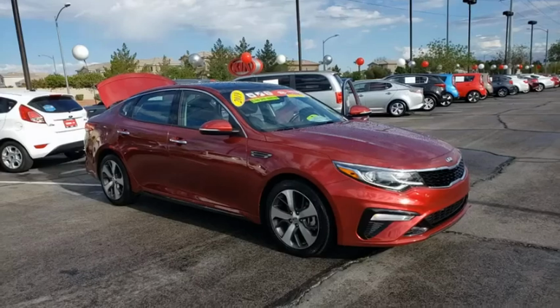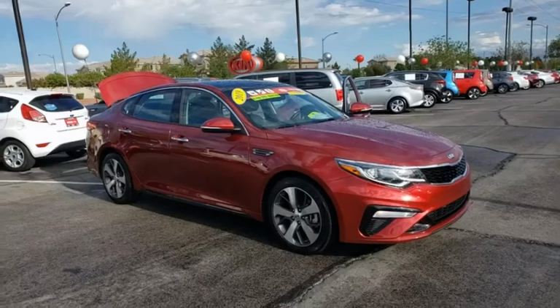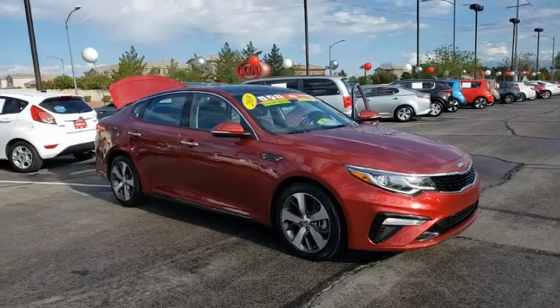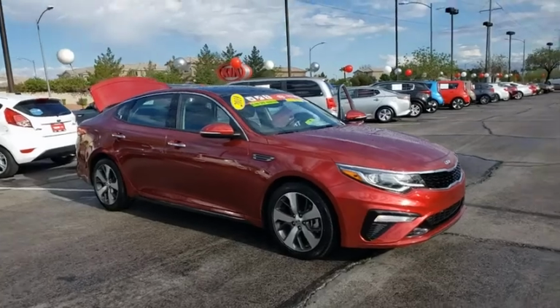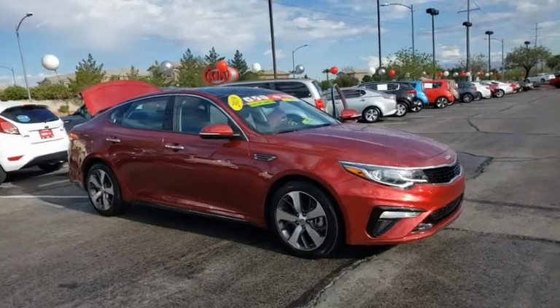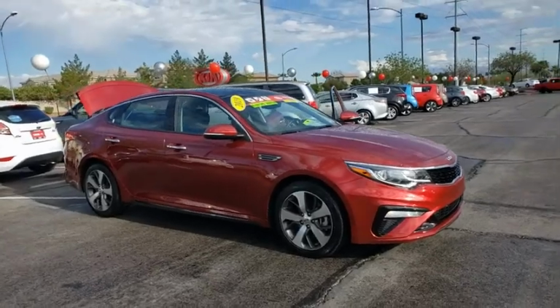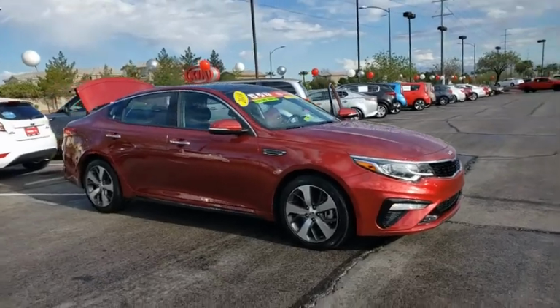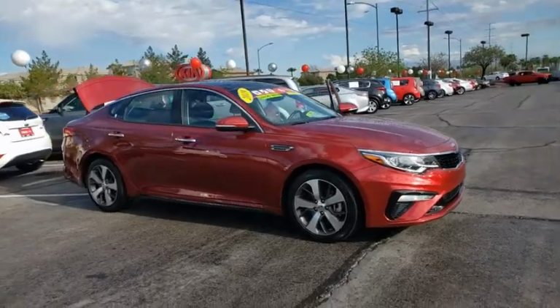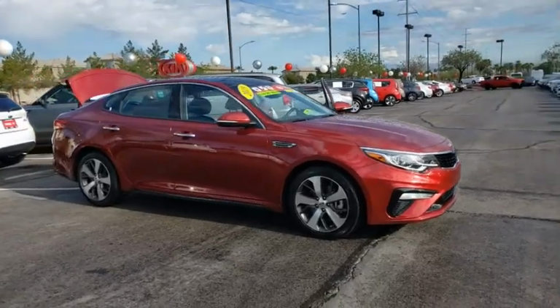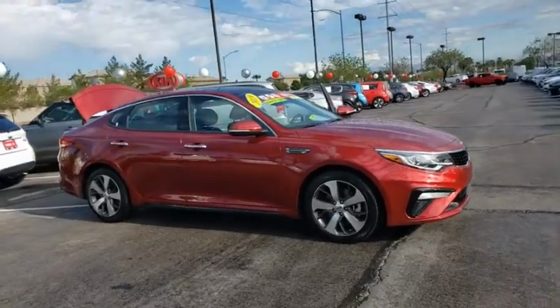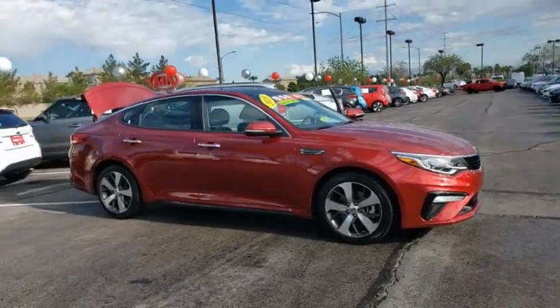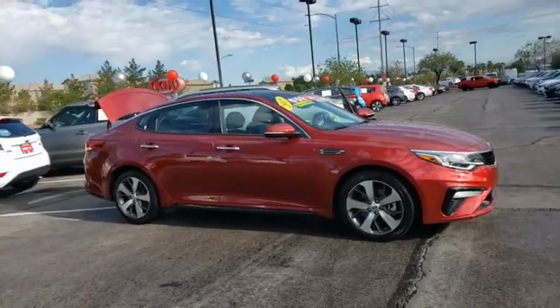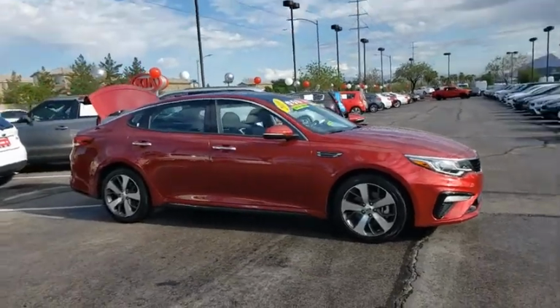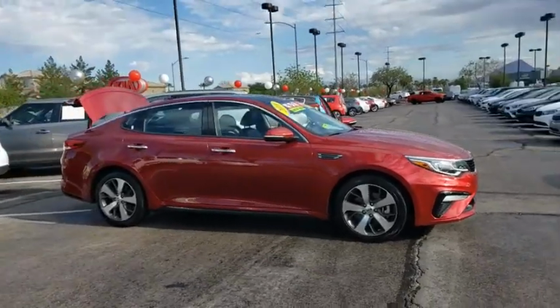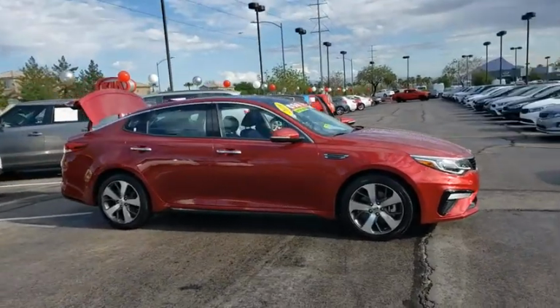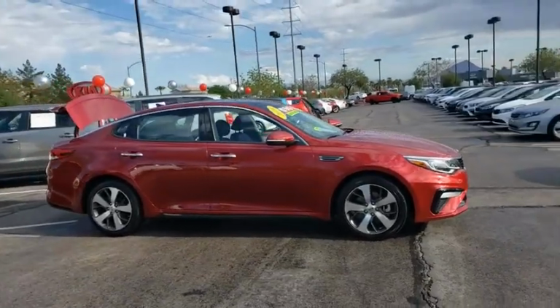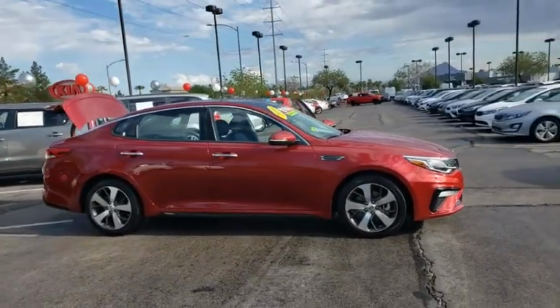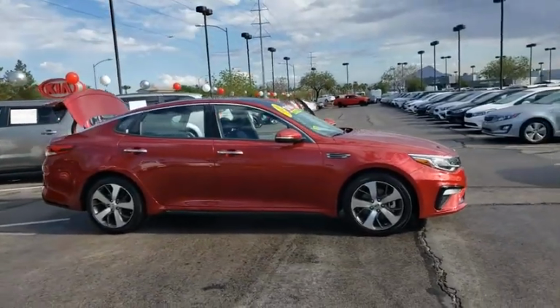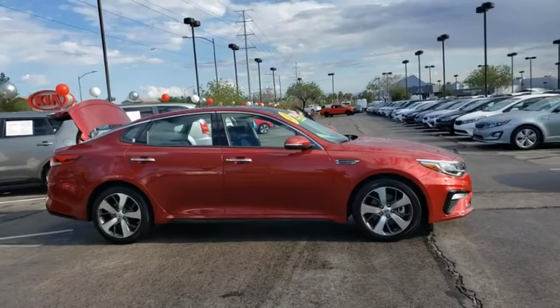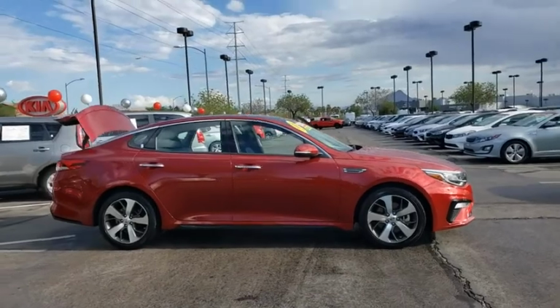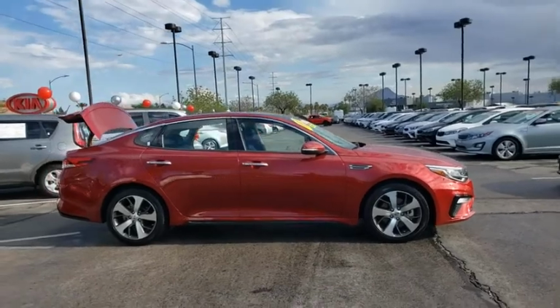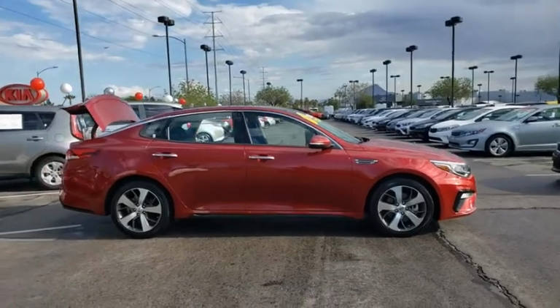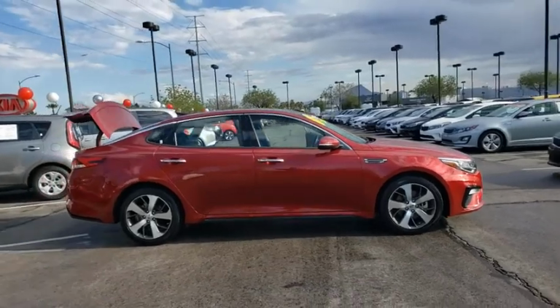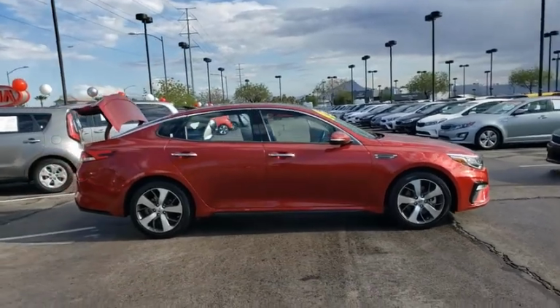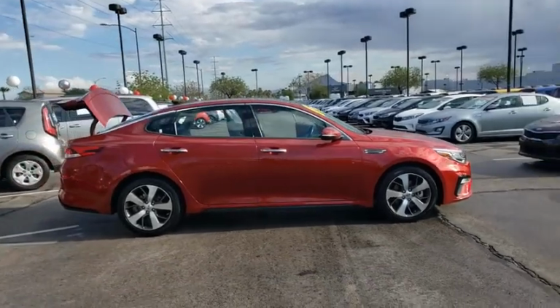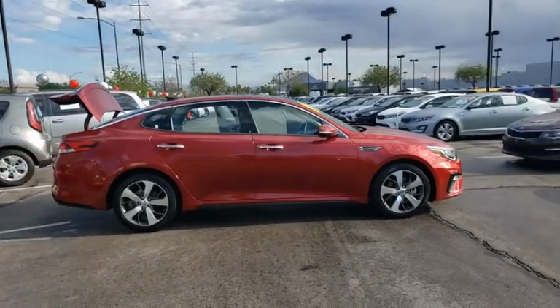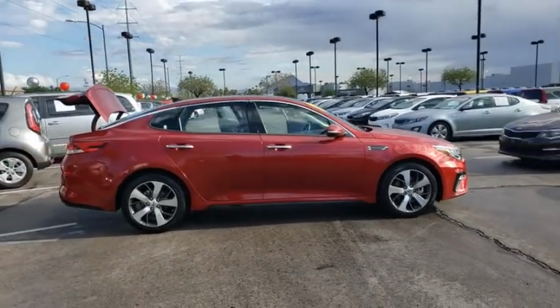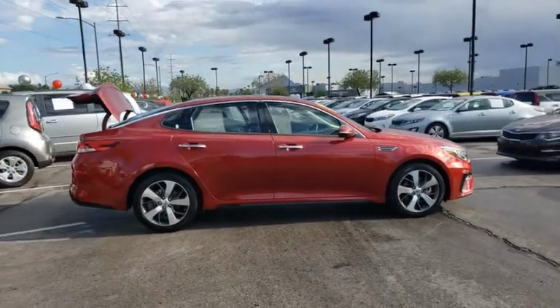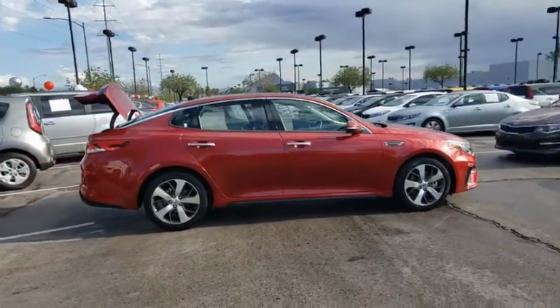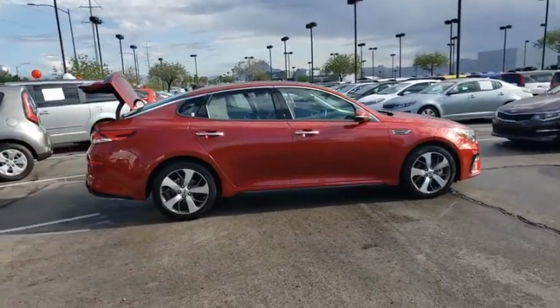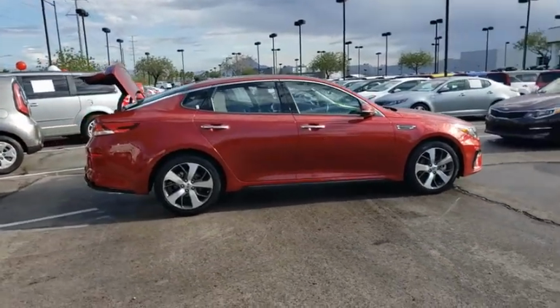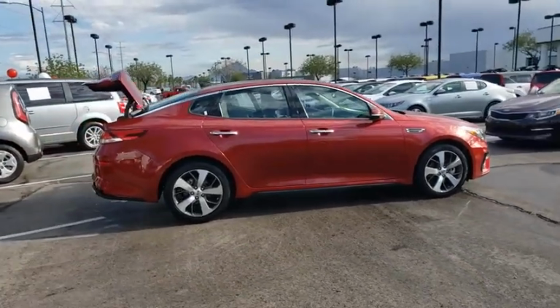We are pleased to show you the 2019 Kia Optima. The all-new Kia Optima offers a new level of style and performance features from Kia.